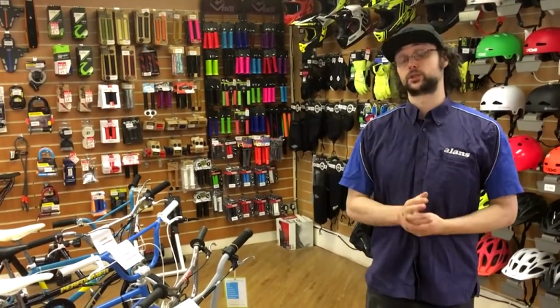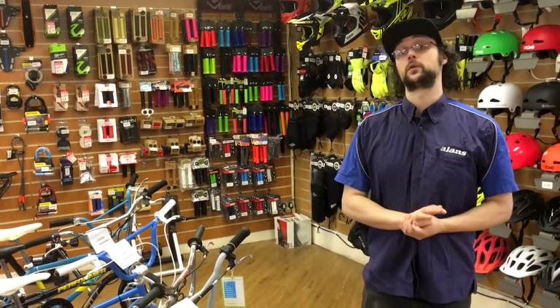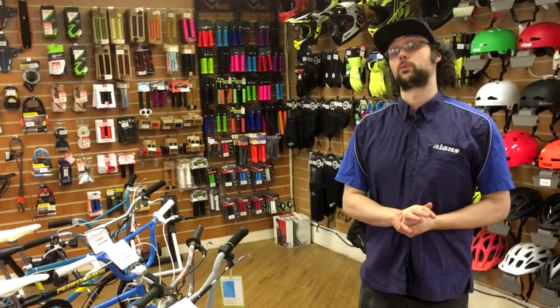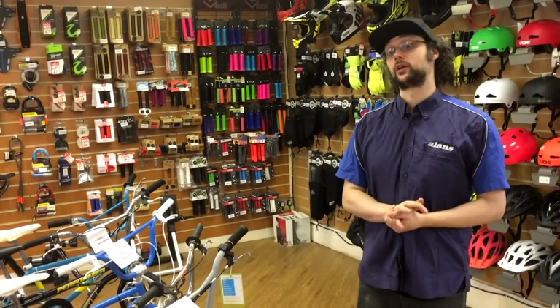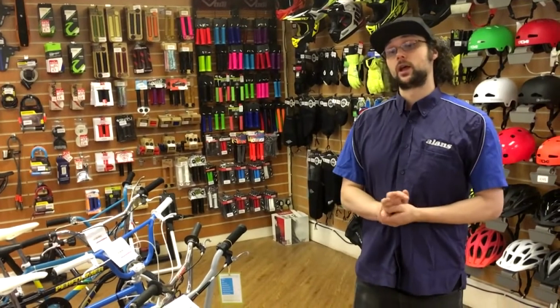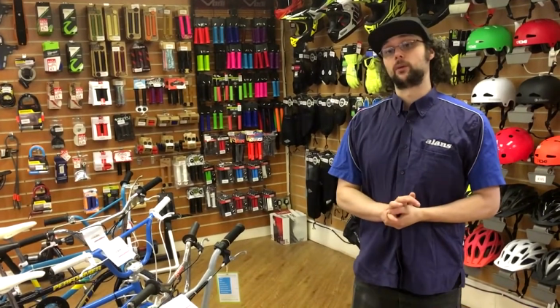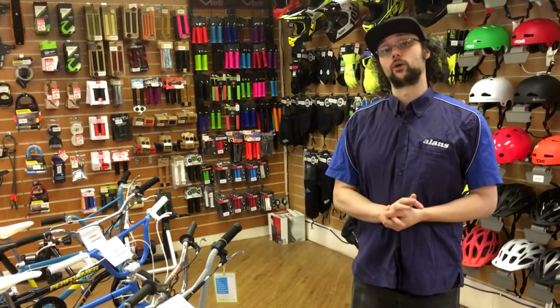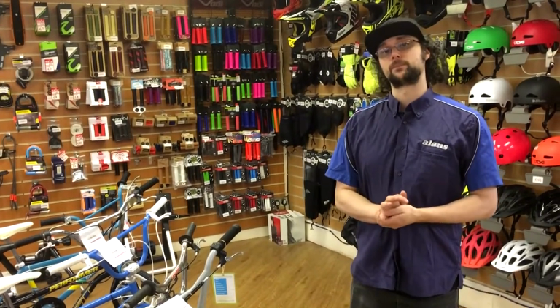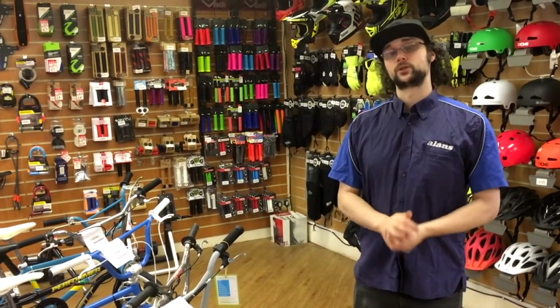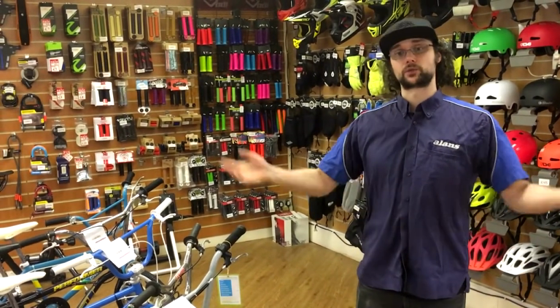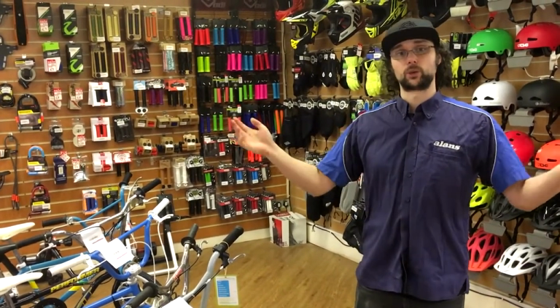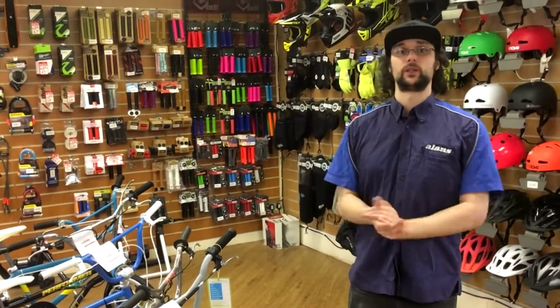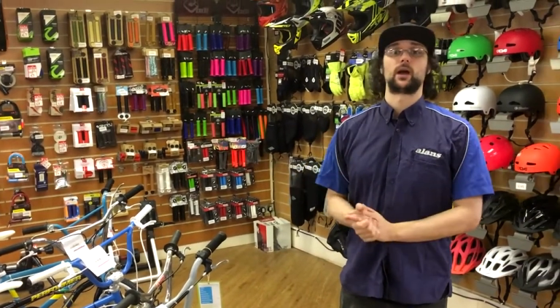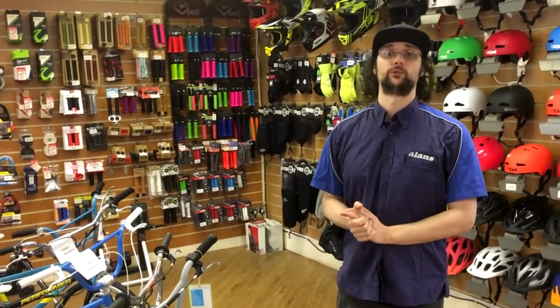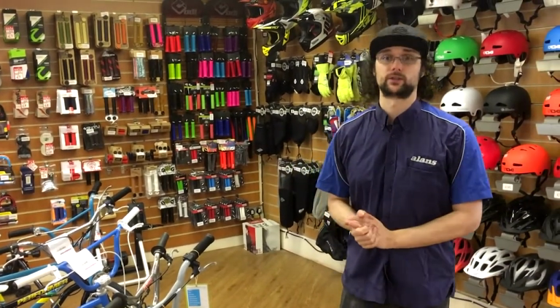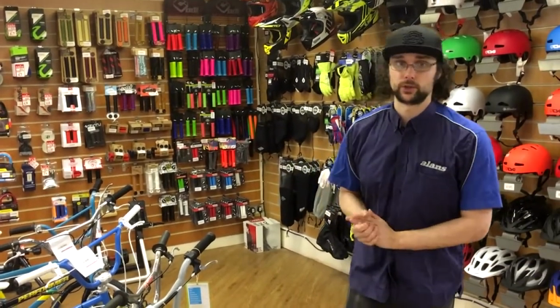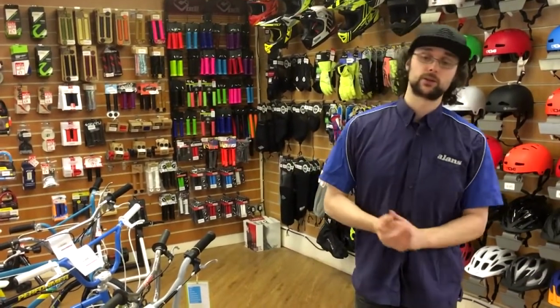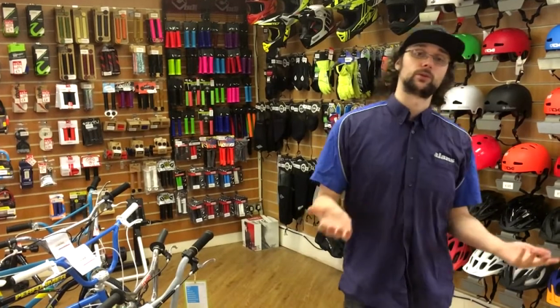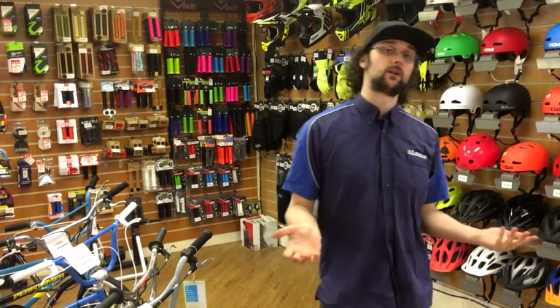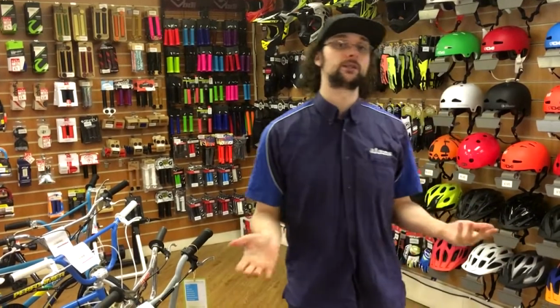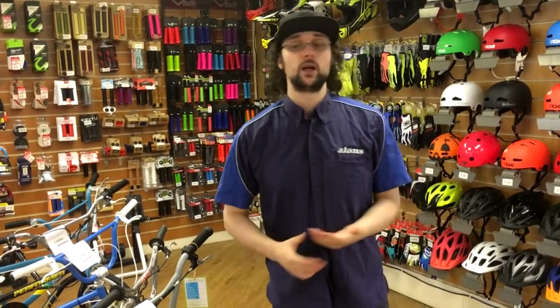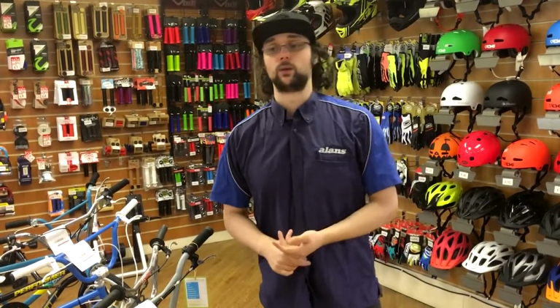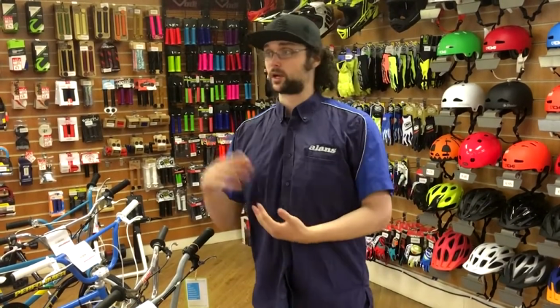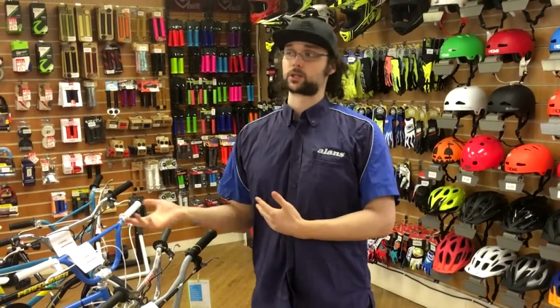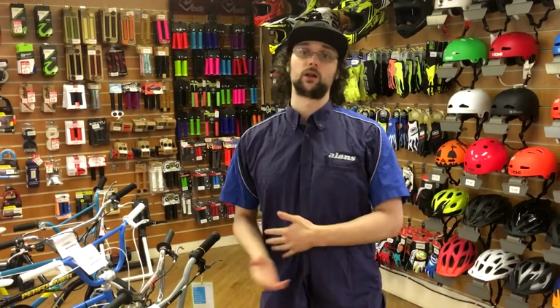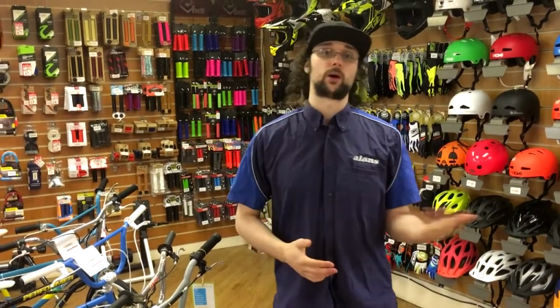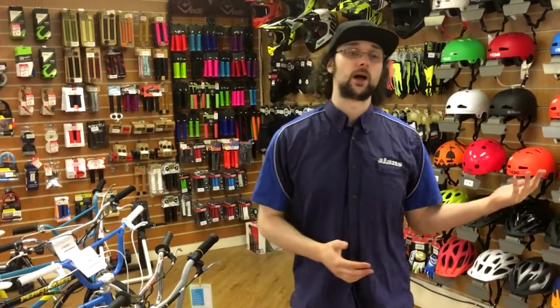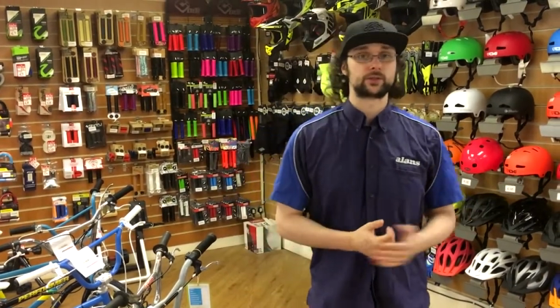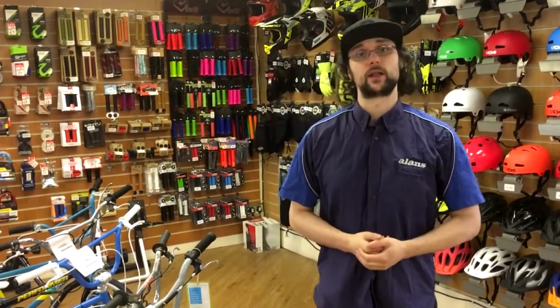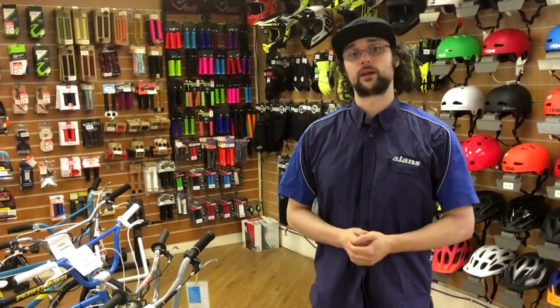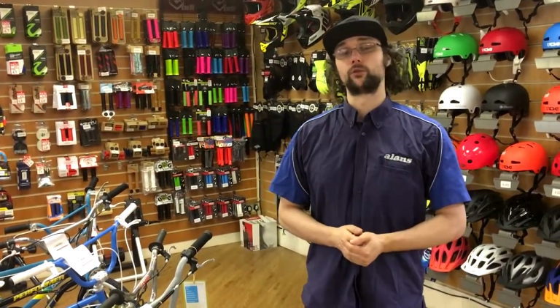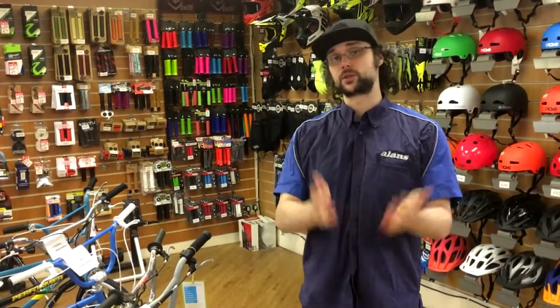Thanks for watching the video. Hopefully it's given you an insight into what we do here at Allens, the brands that we sell, and what bikes we have. Hopefully we'll see you soon.